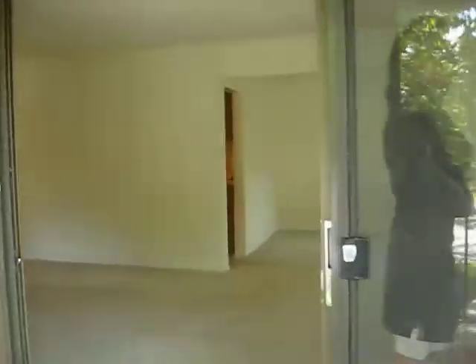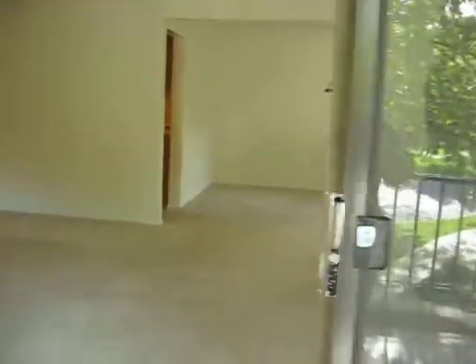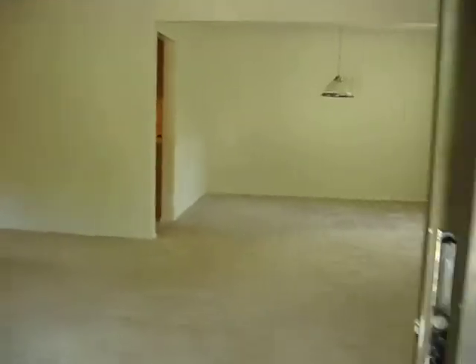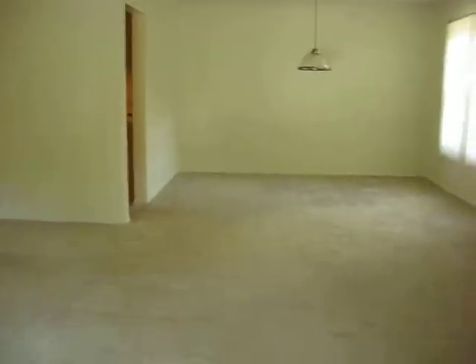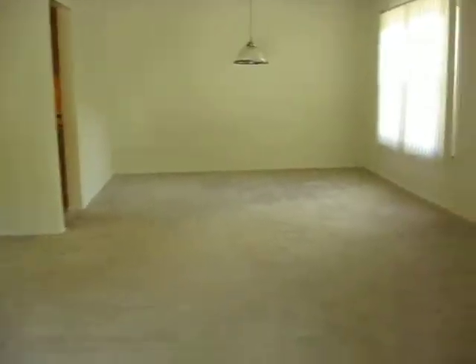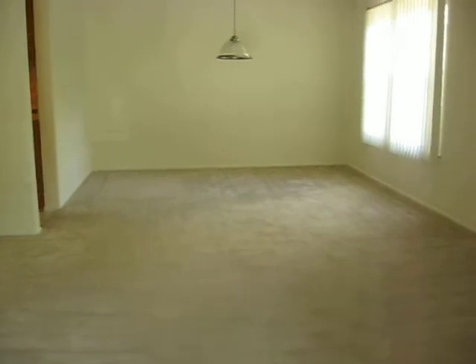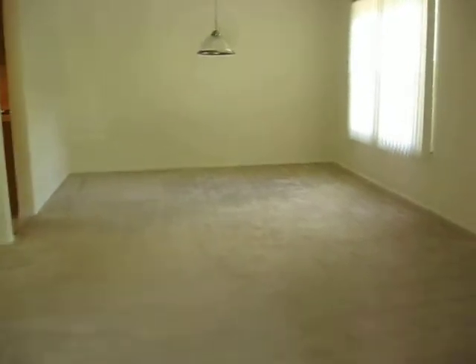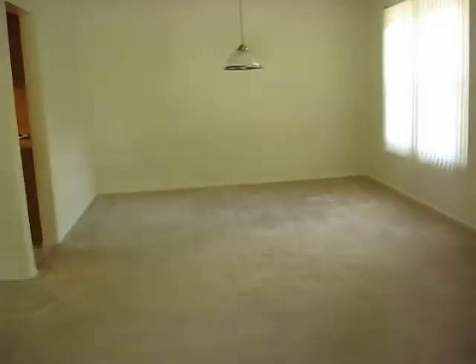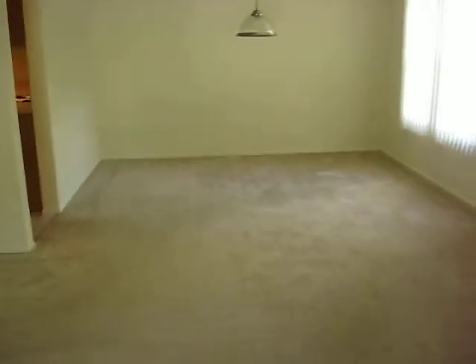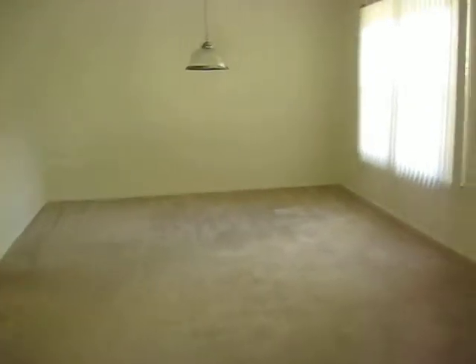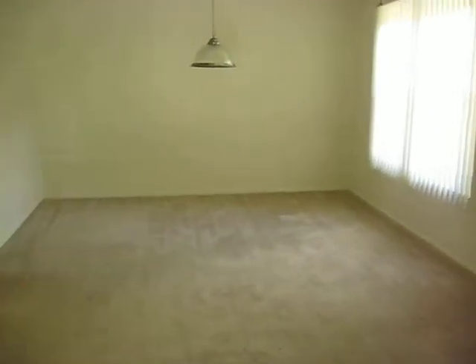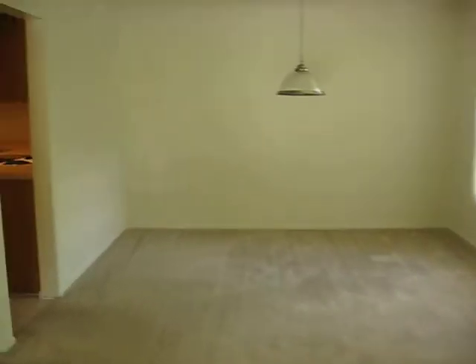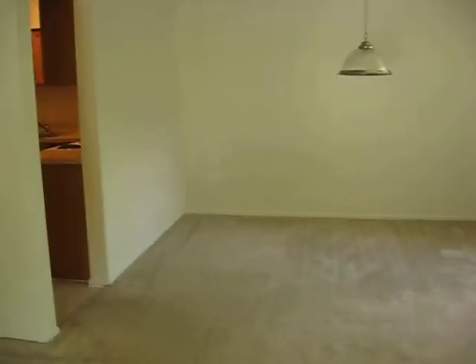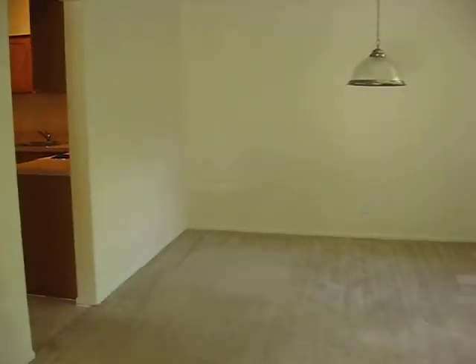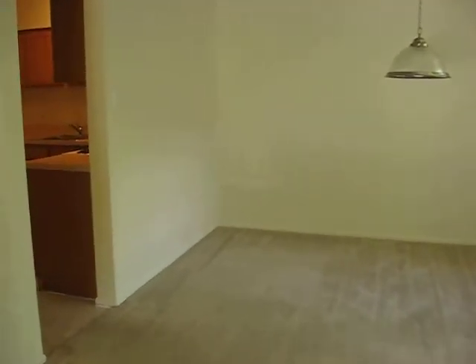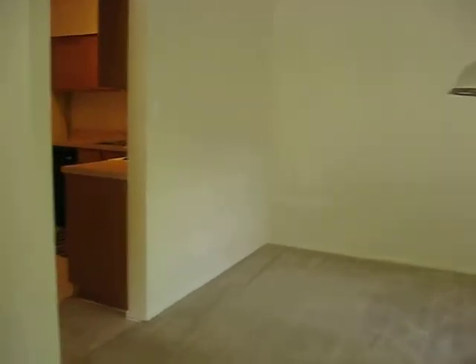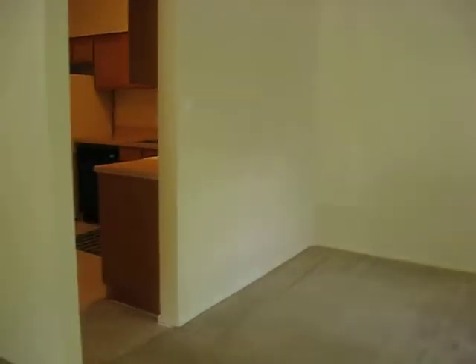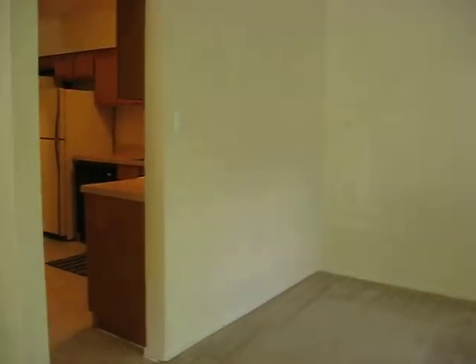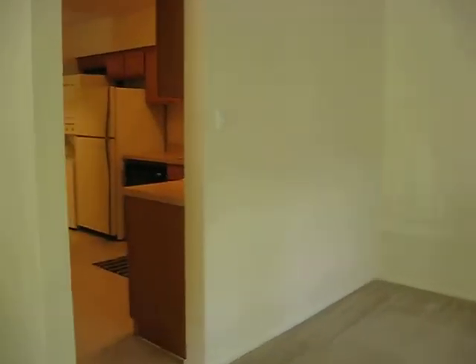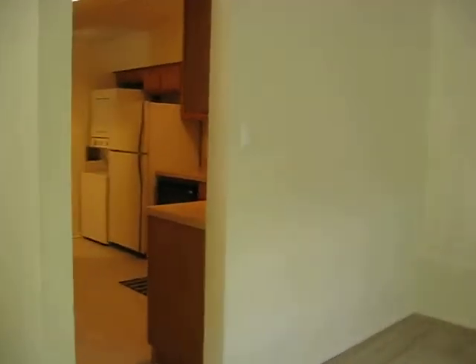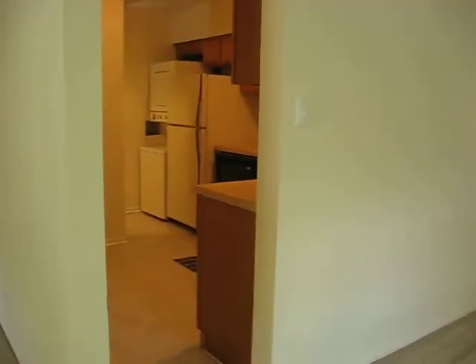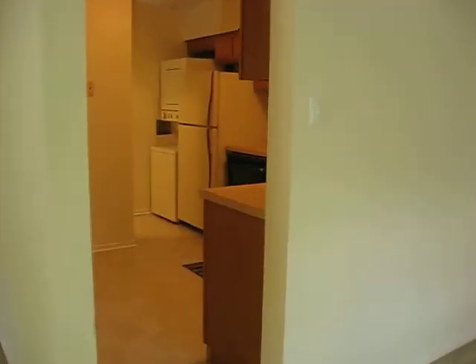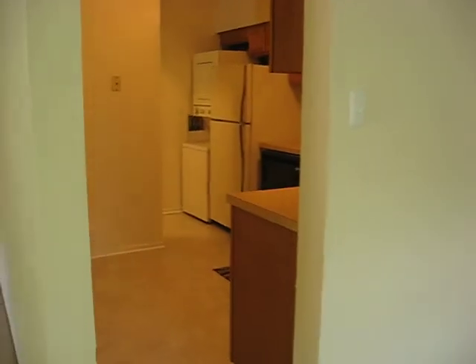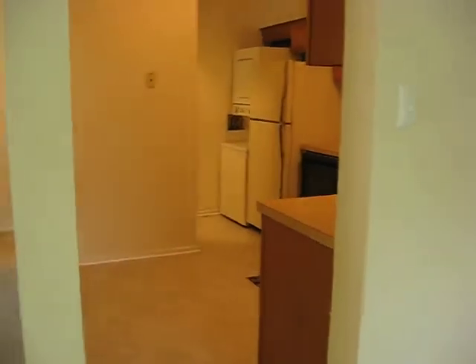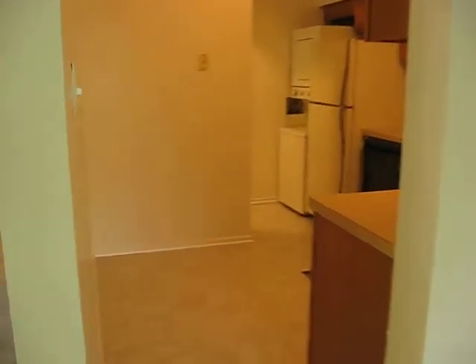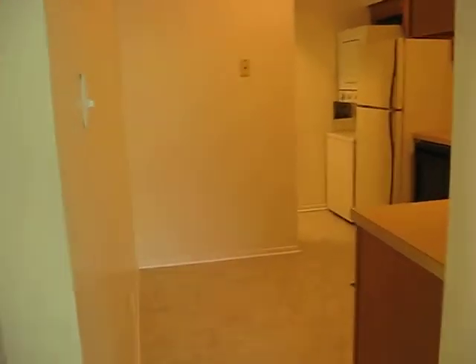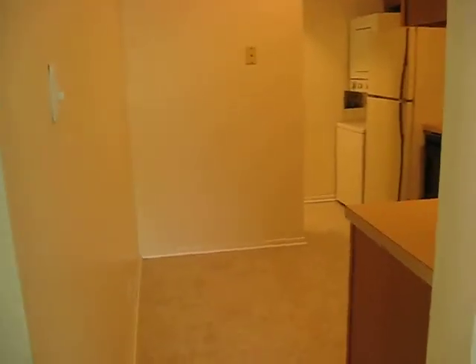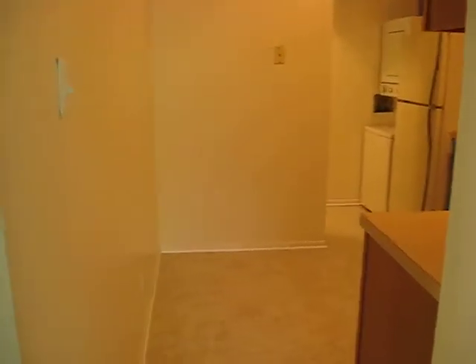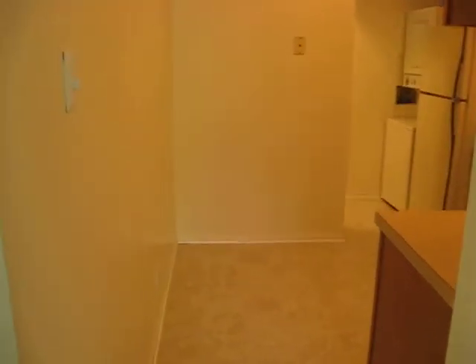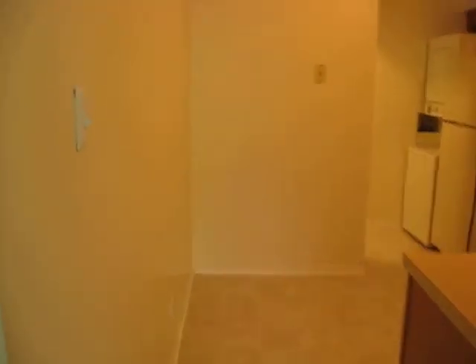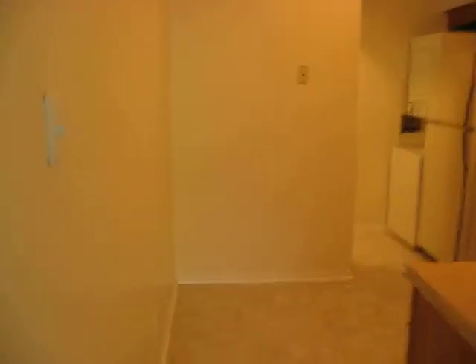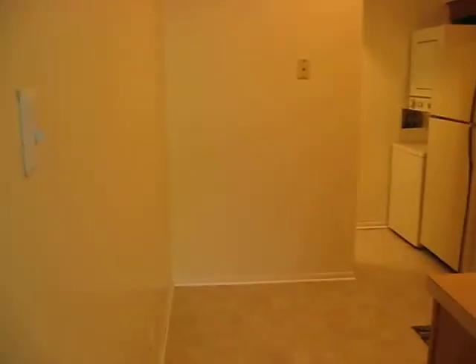You got your dining room here with lots of natural light coming into the apartment. You got a cute little kitchen area, perfect for a little two-top table right there.